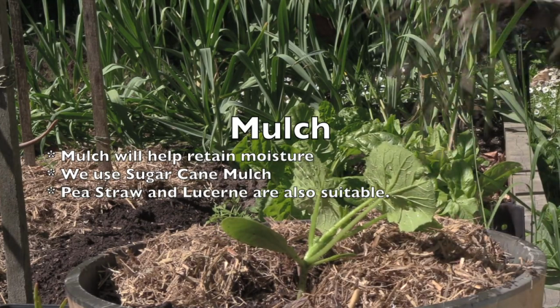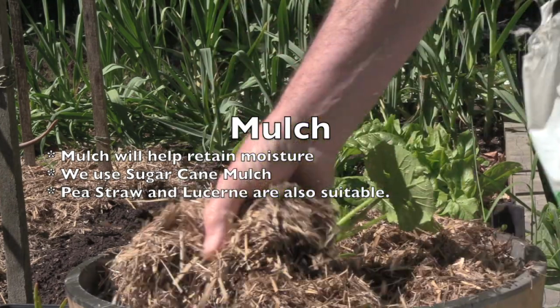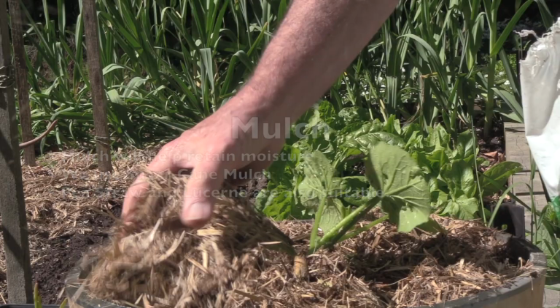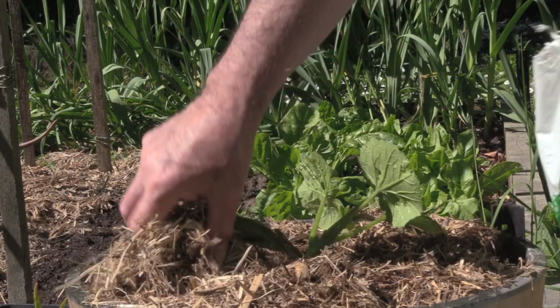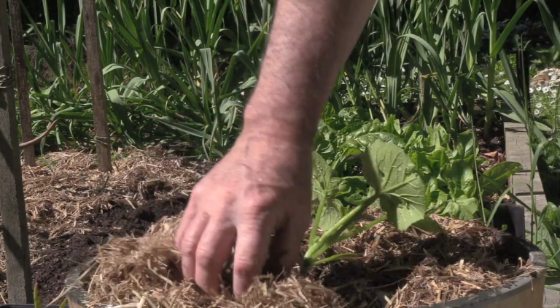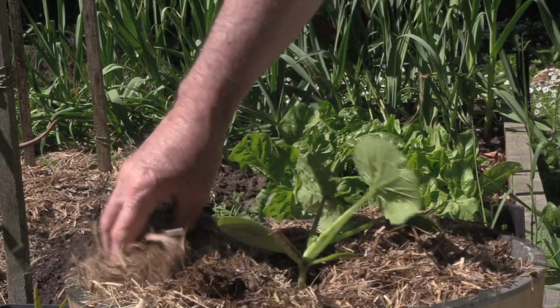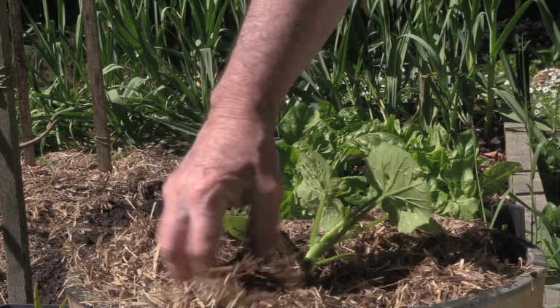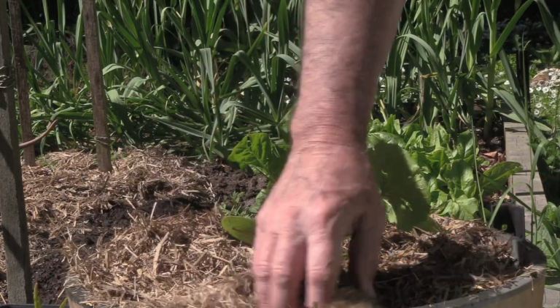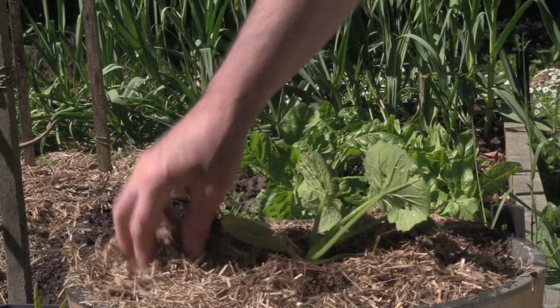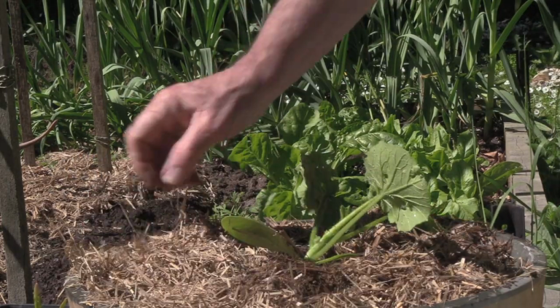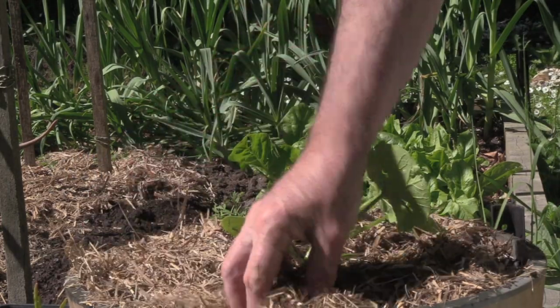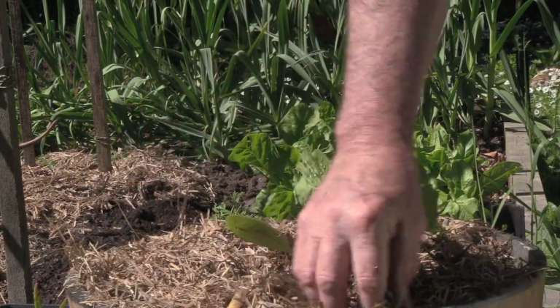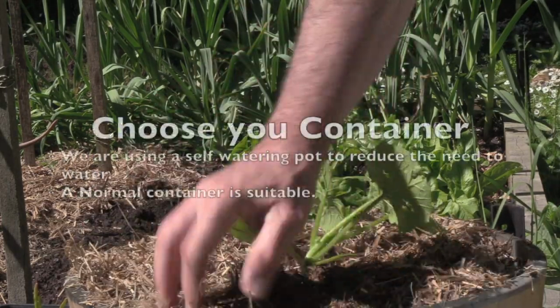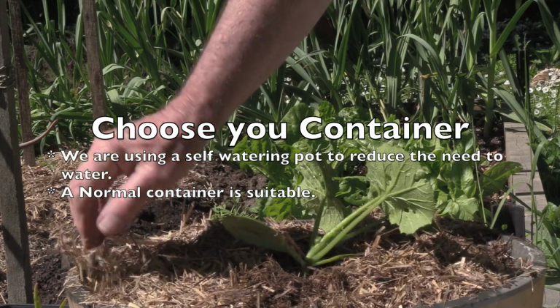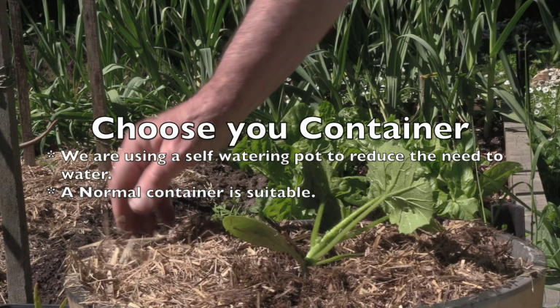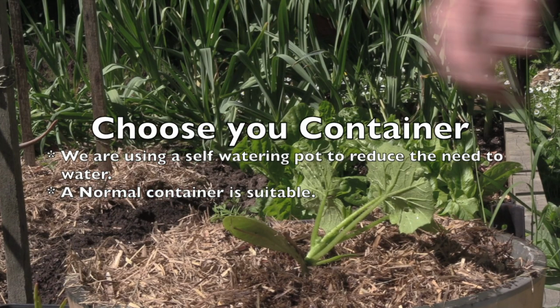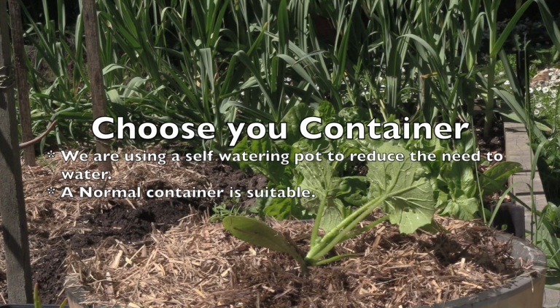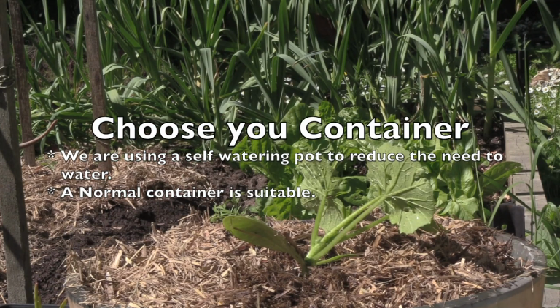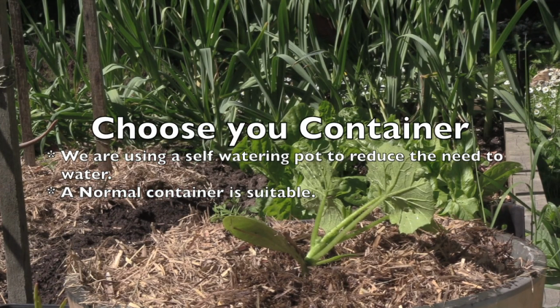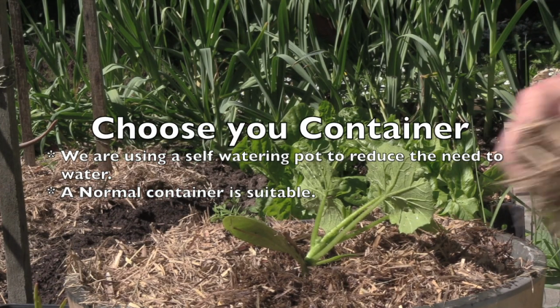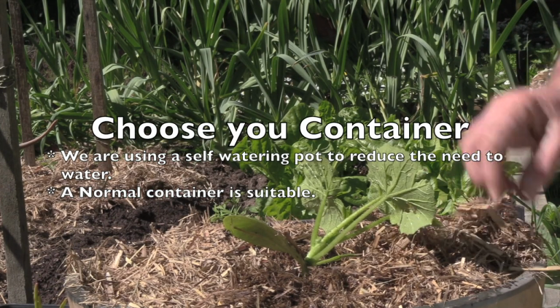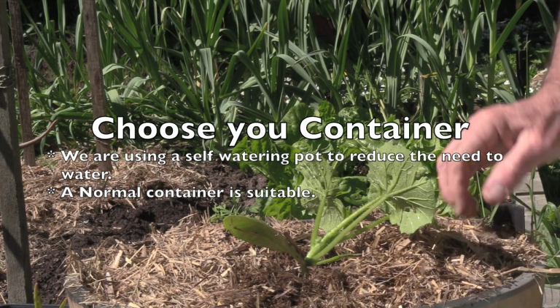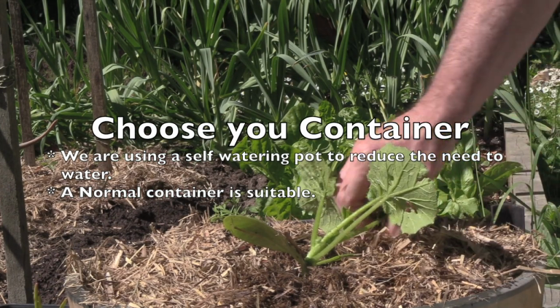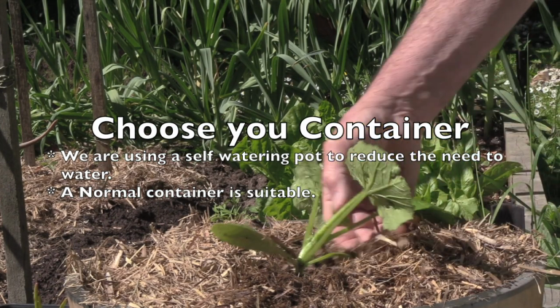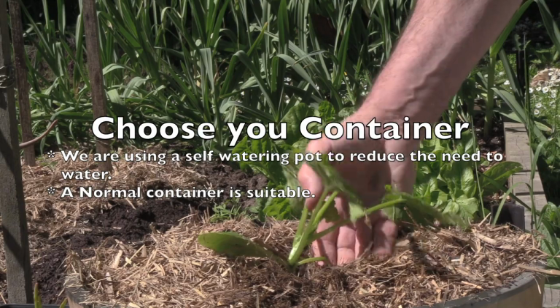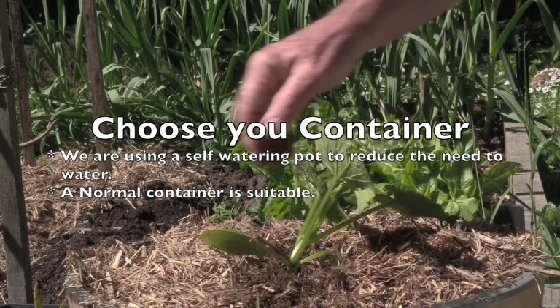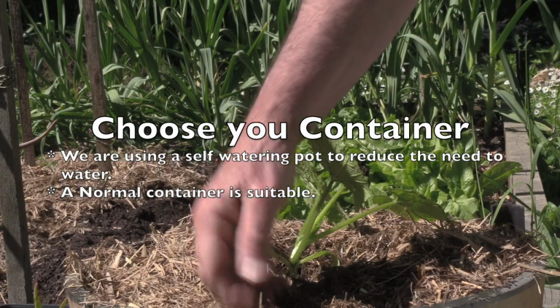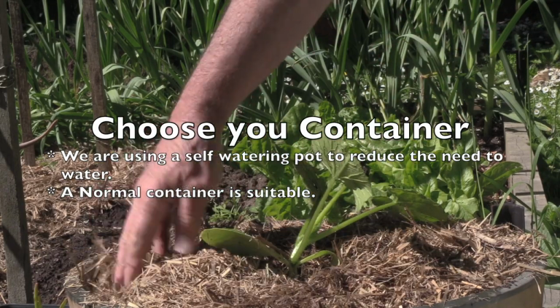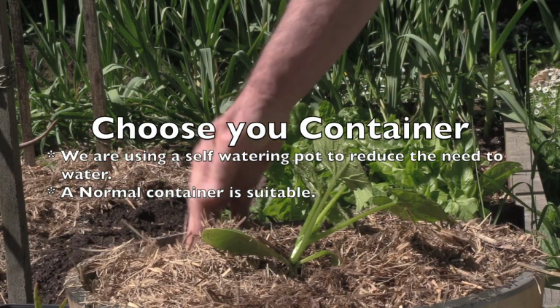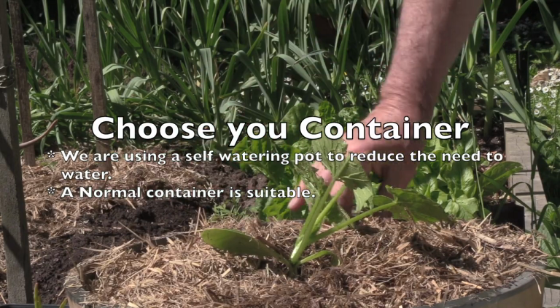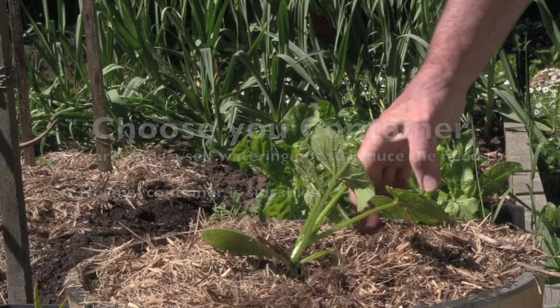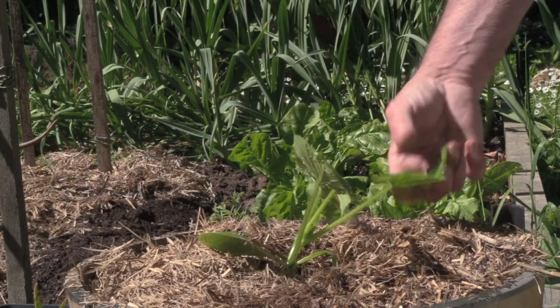We're also using a self-watering pot, so this large pot has a reservoir down below. It's going to retain a little bit more moisture than a regular pot, which simply means we don't have to water so often.